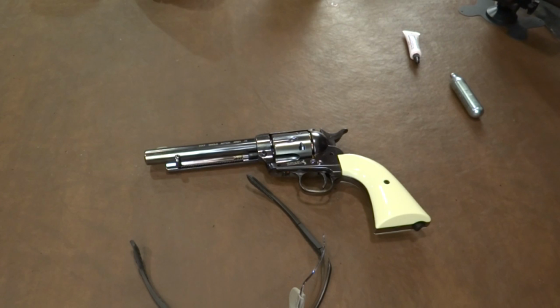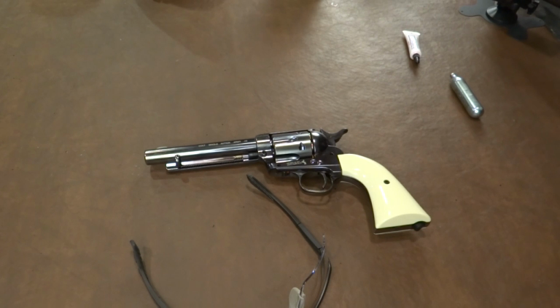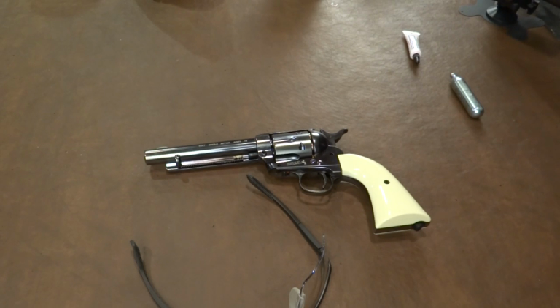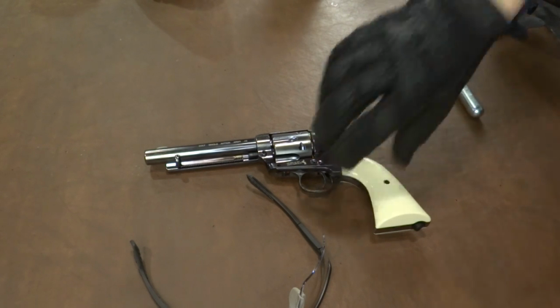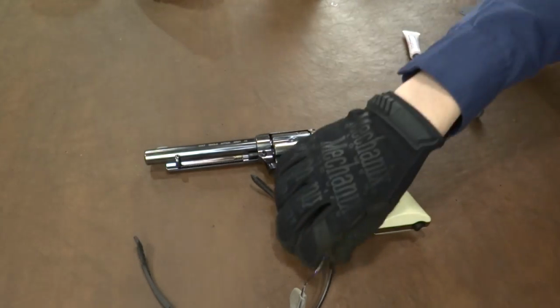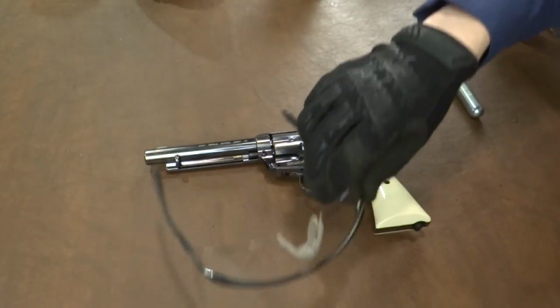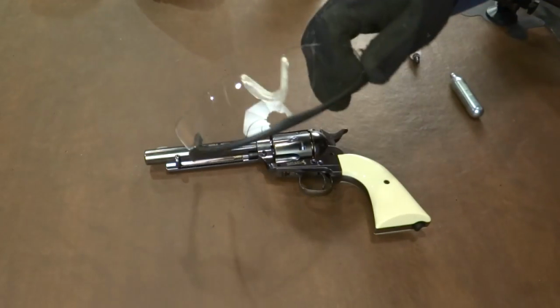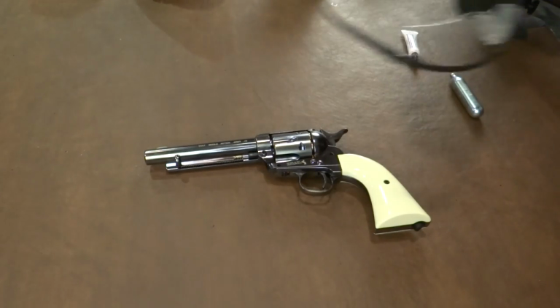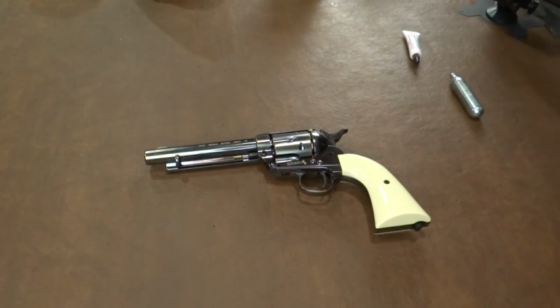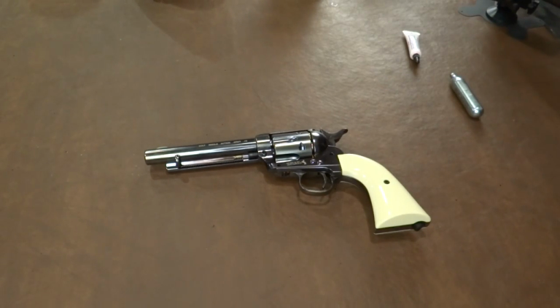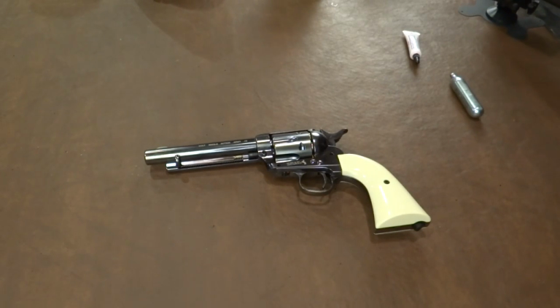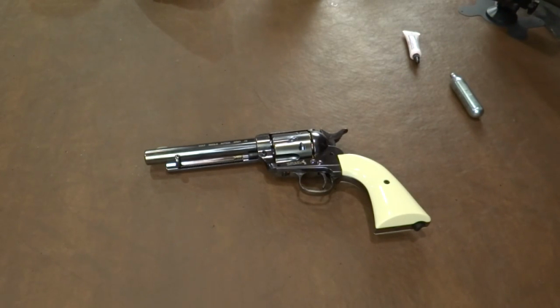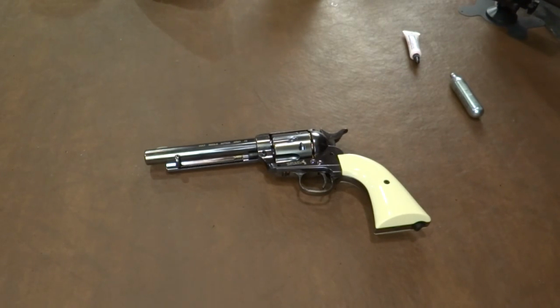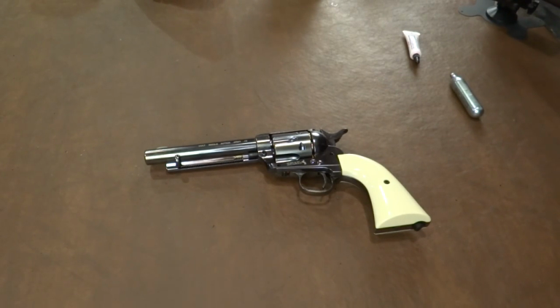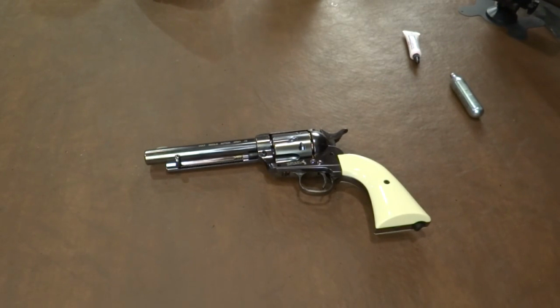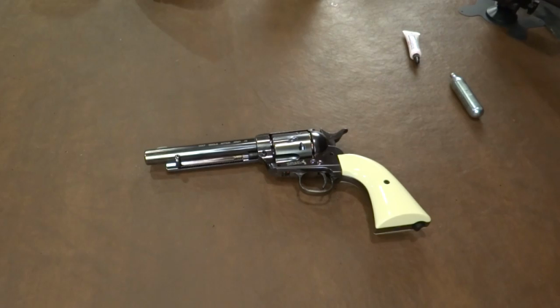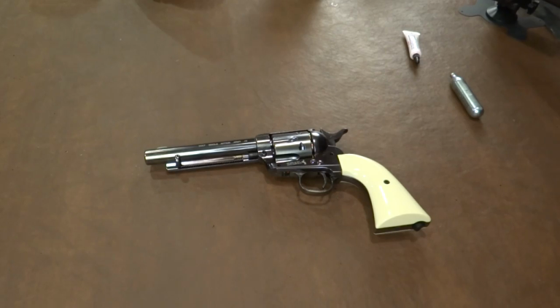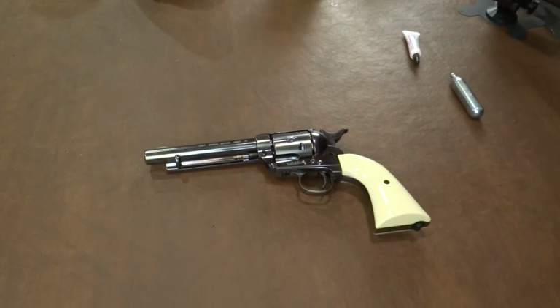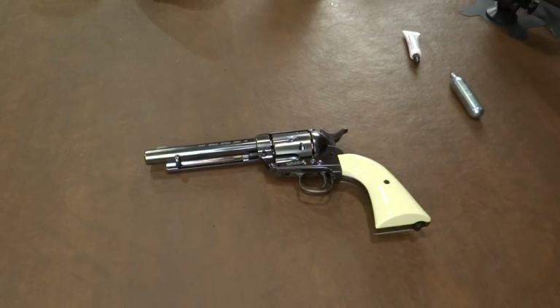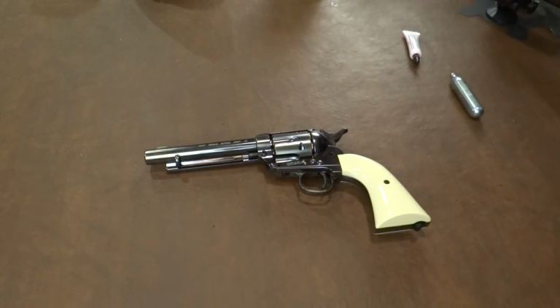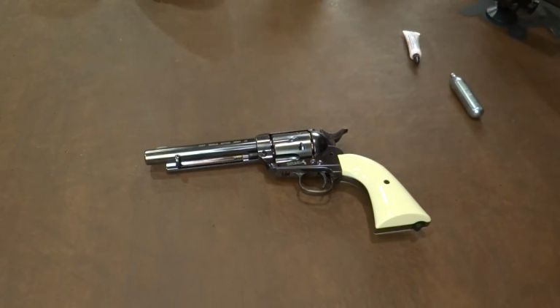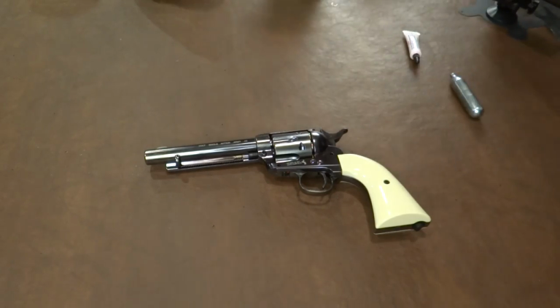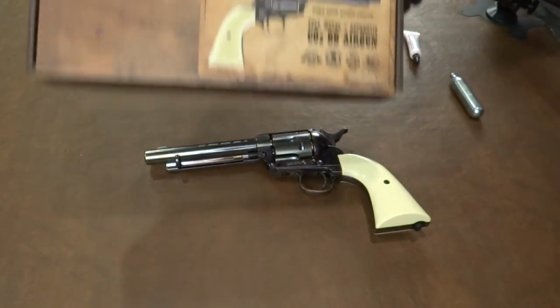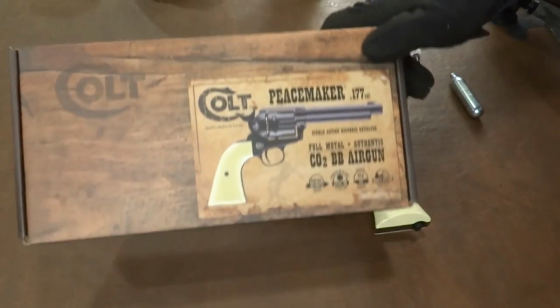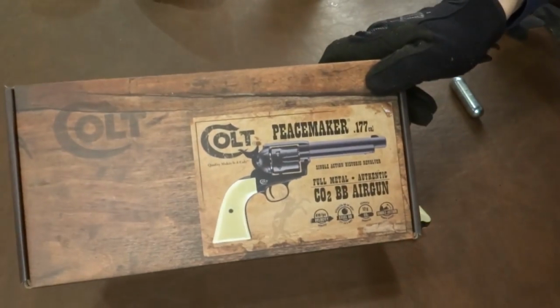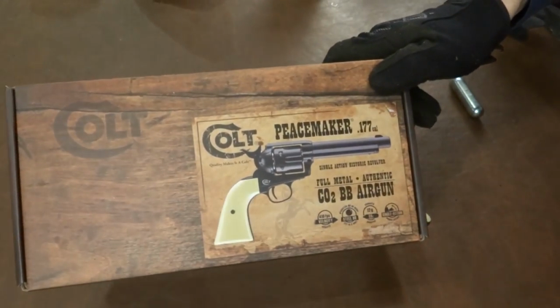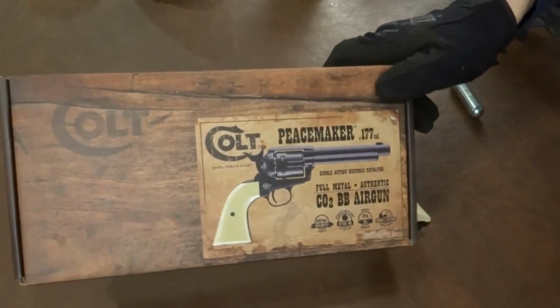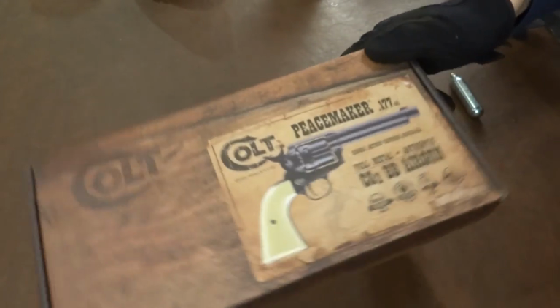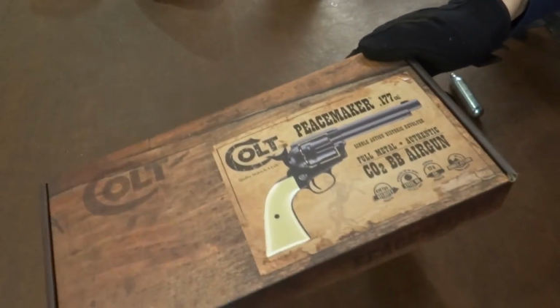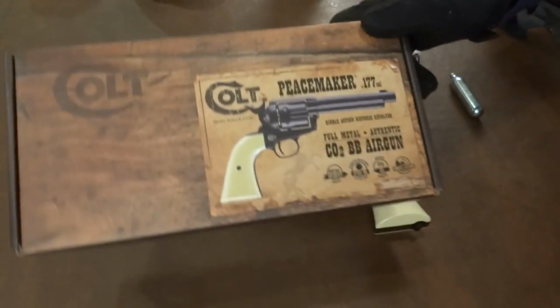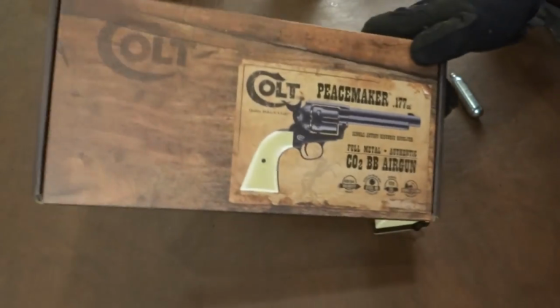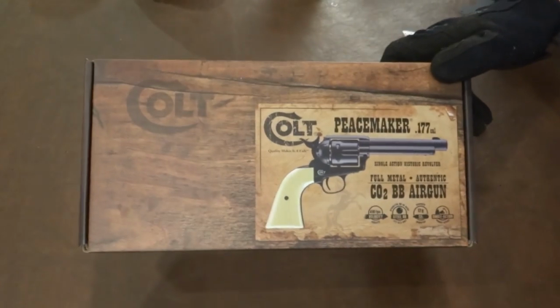Hello and welcome to the first shoot of the Colt Single Action Army Peacemaker. You can see right here, this is the packaging it comes in, just a little box.